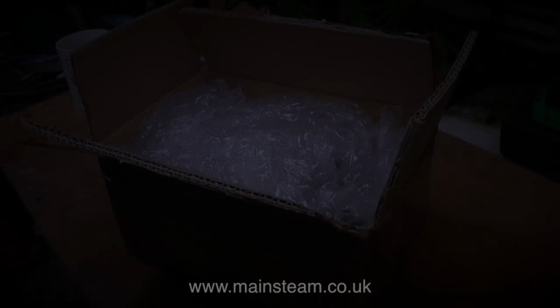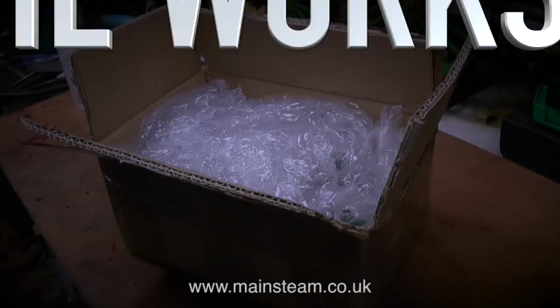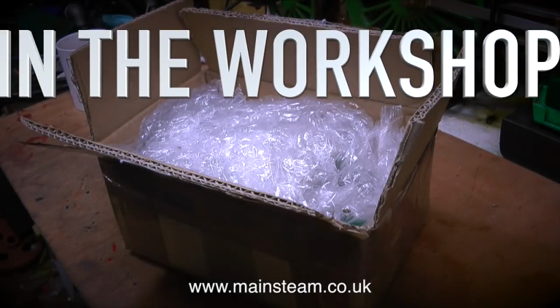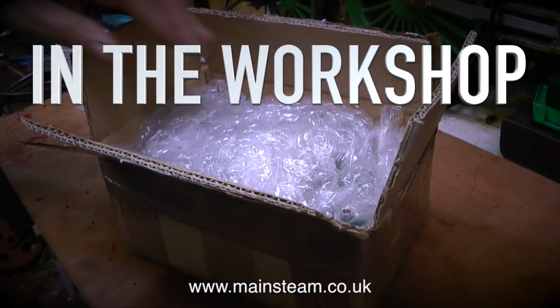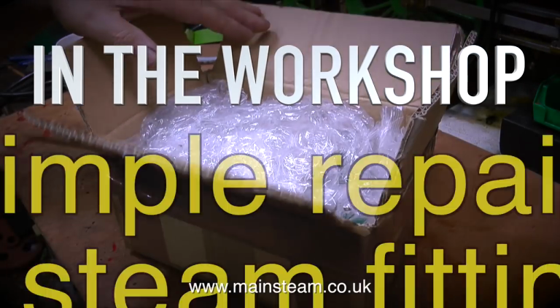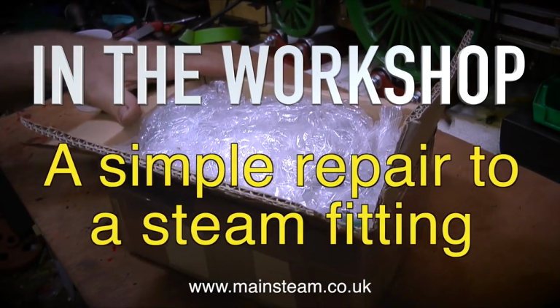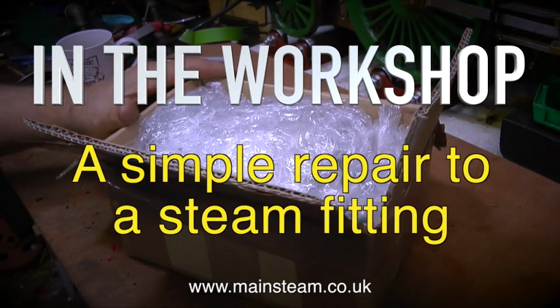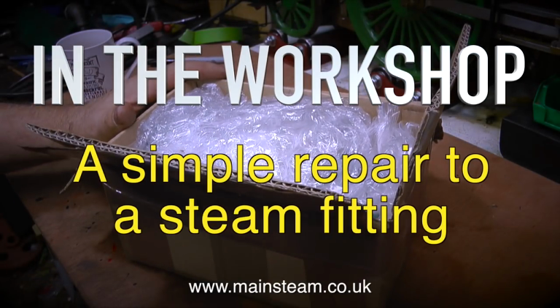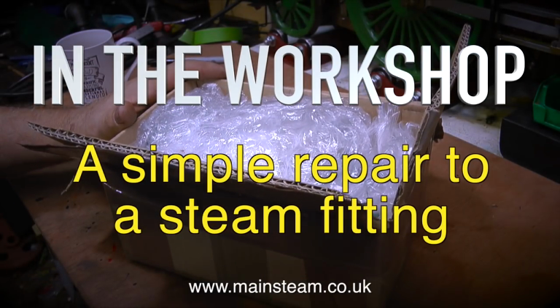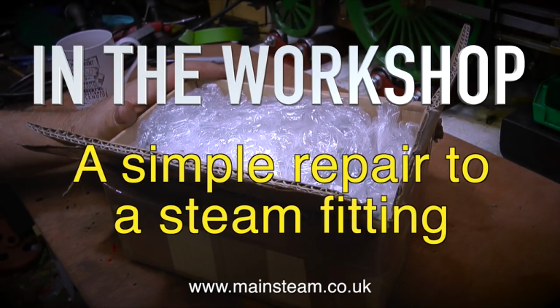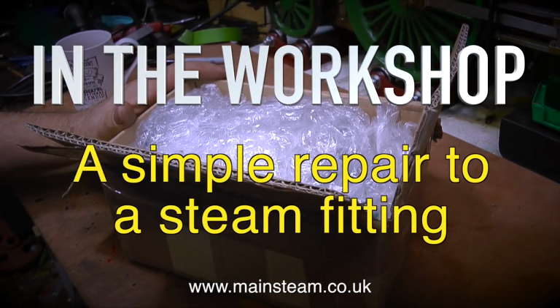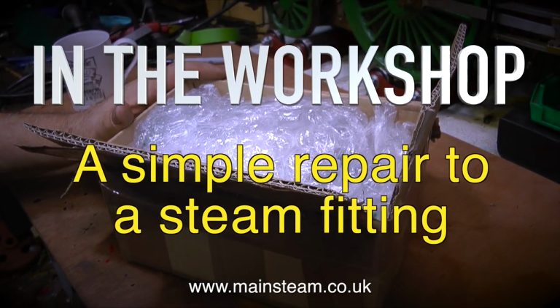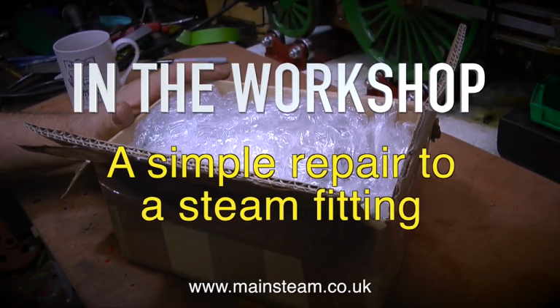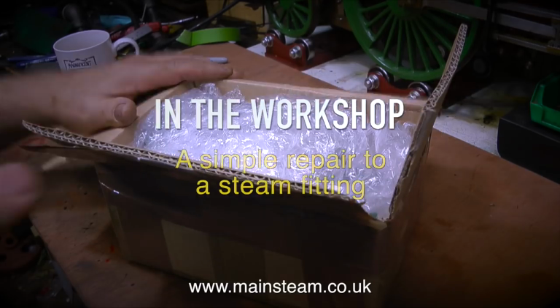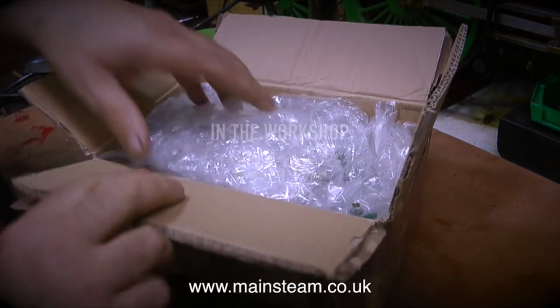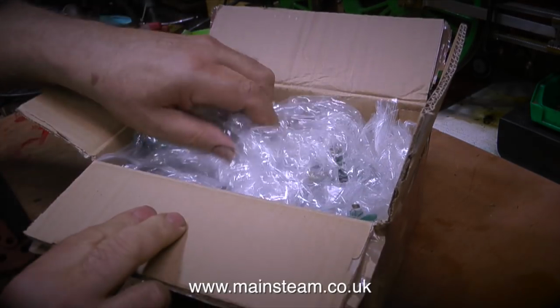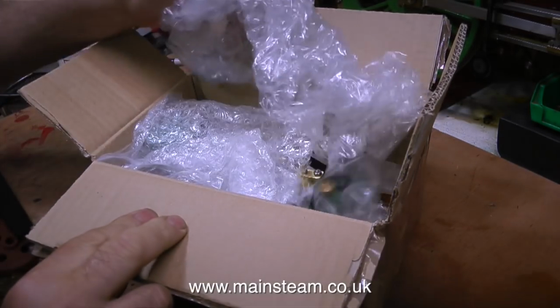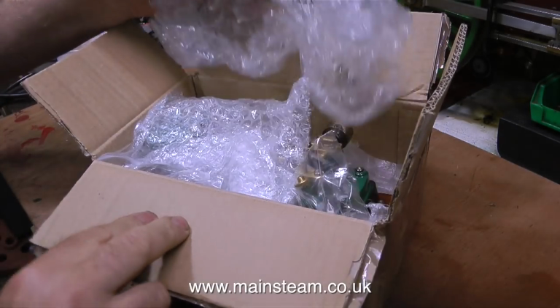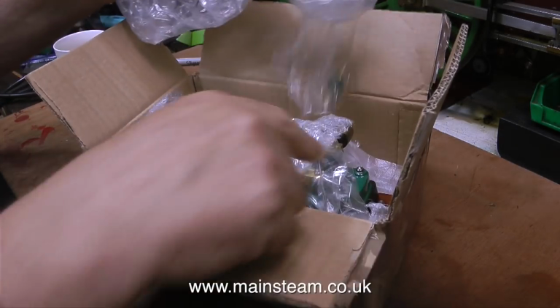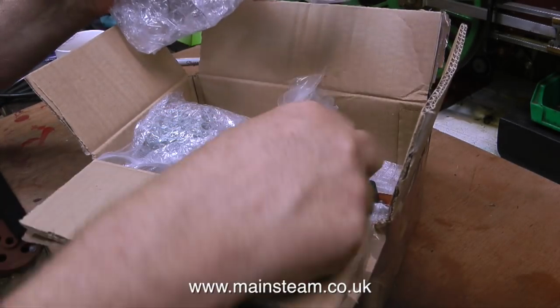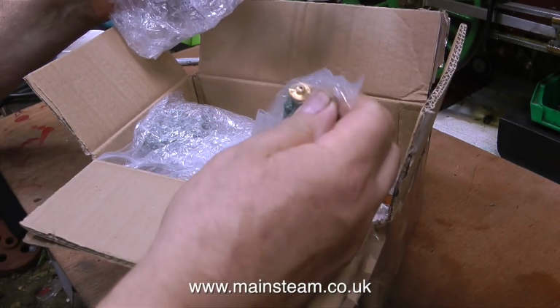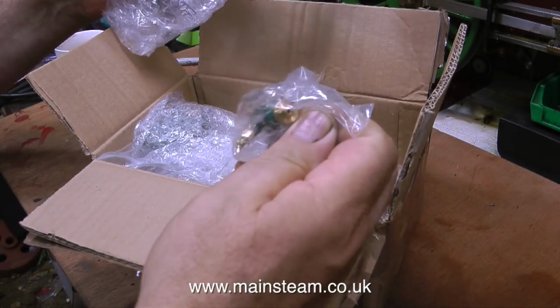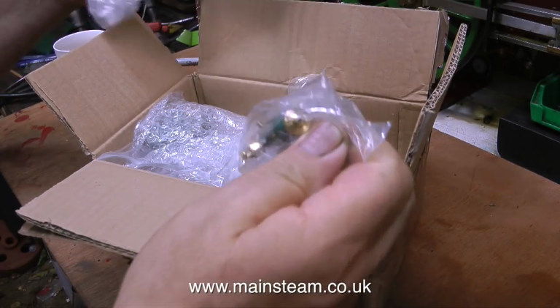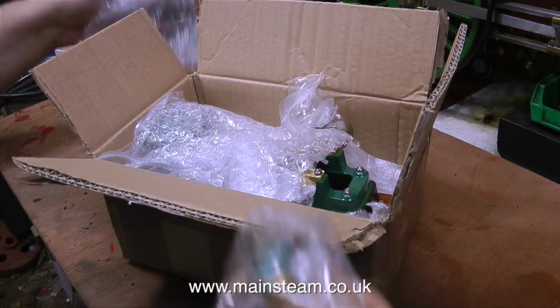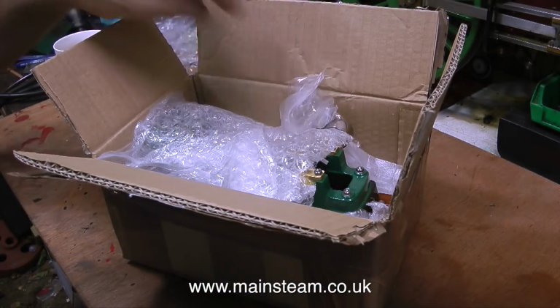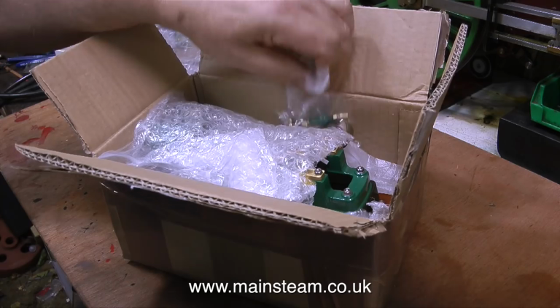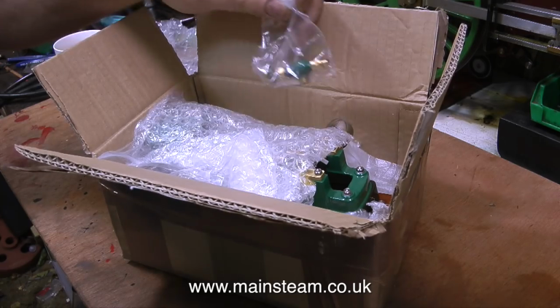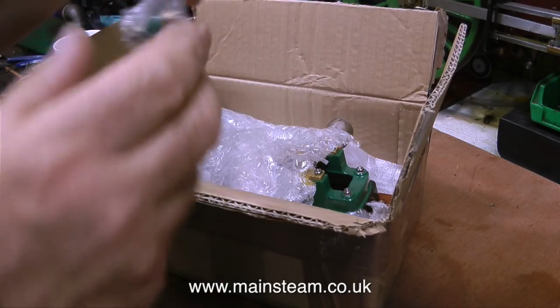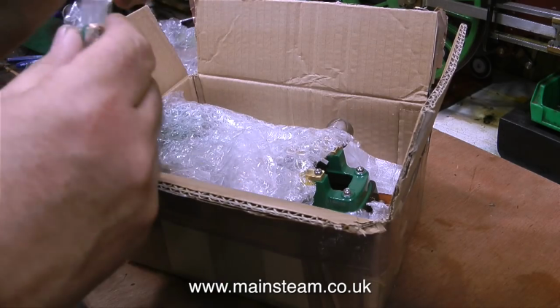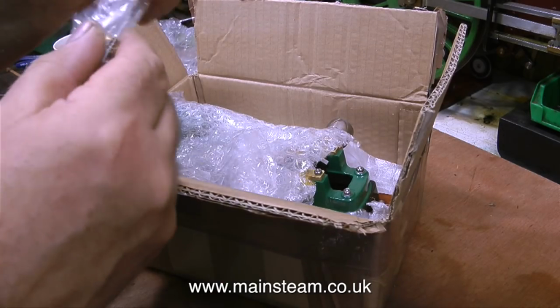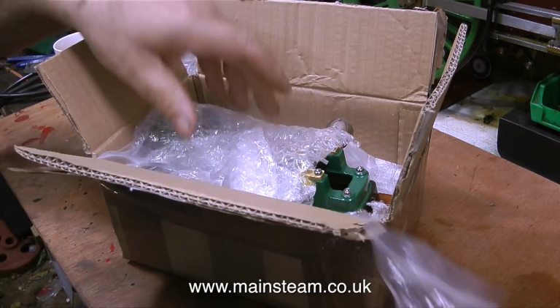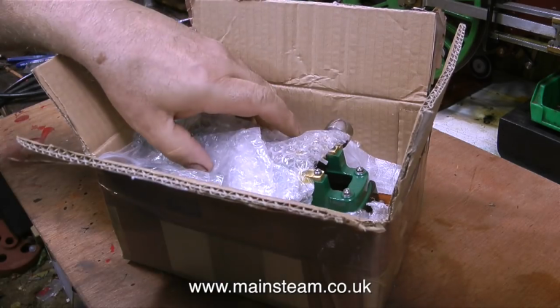In the workshop, a simple repair to a steam fitting. A short while back, I made a video featuring this engine. It's a very nicely made example of a Stuart Models No. 8.